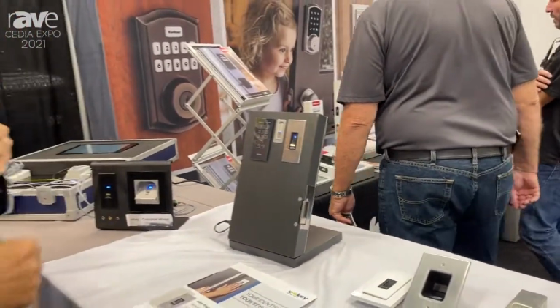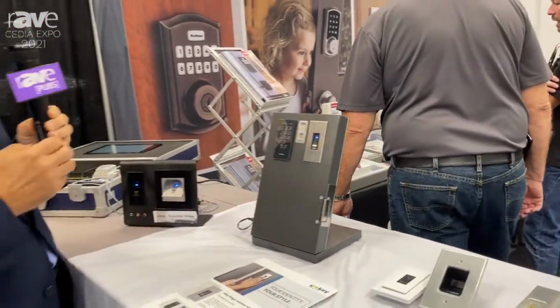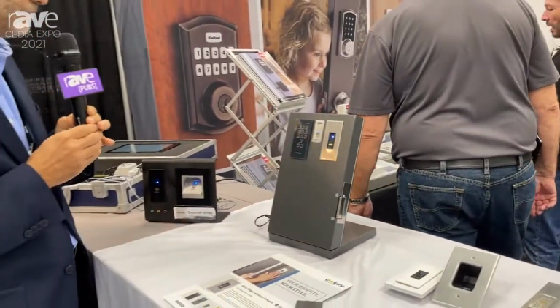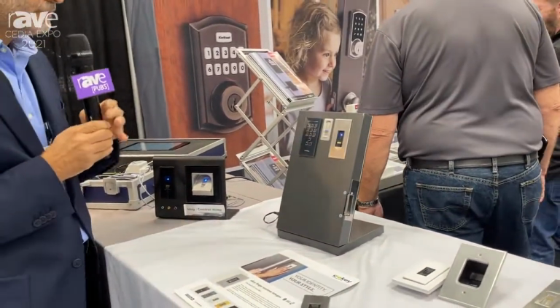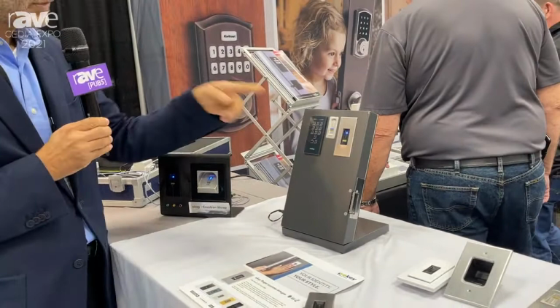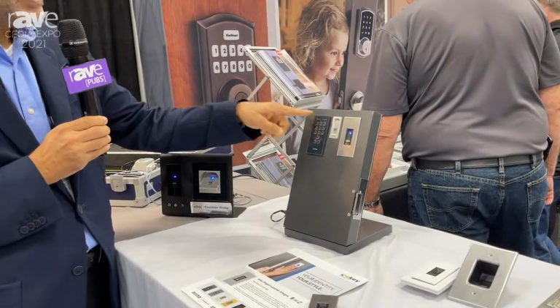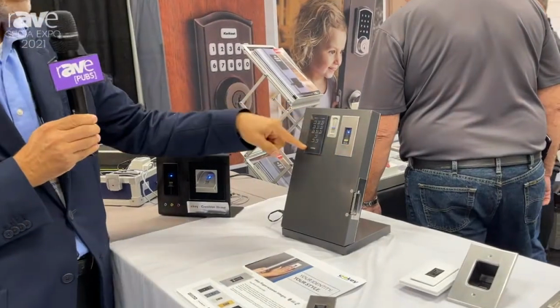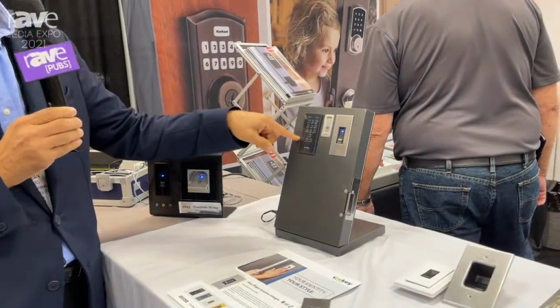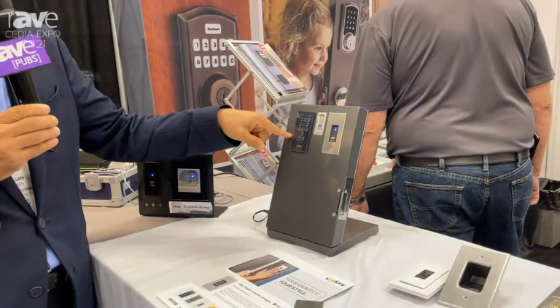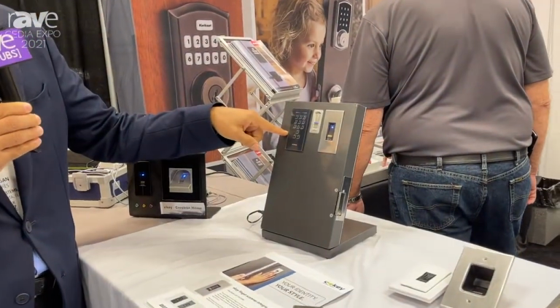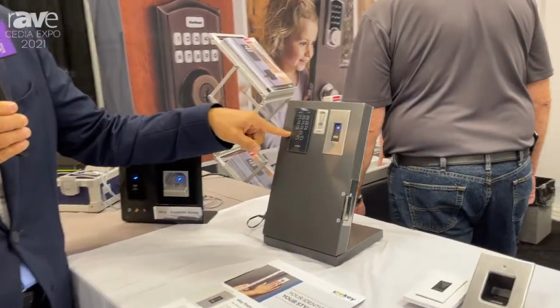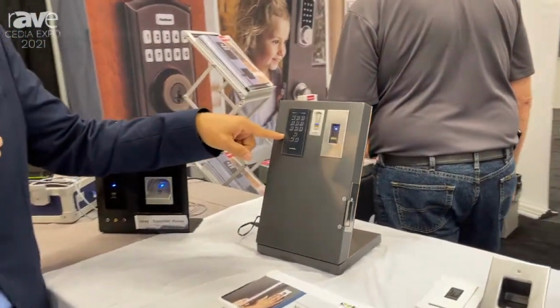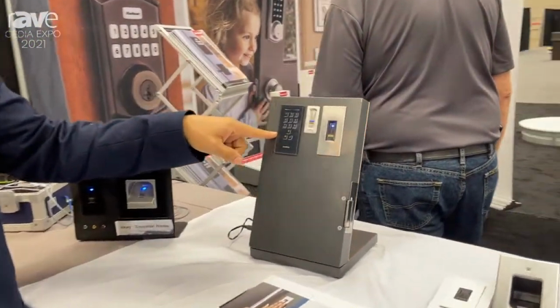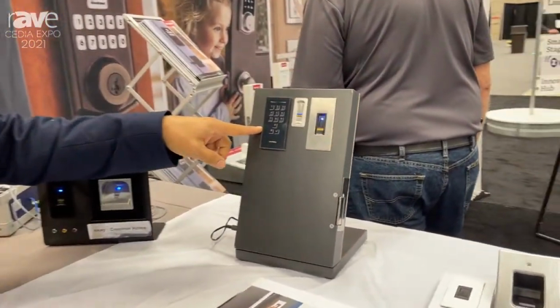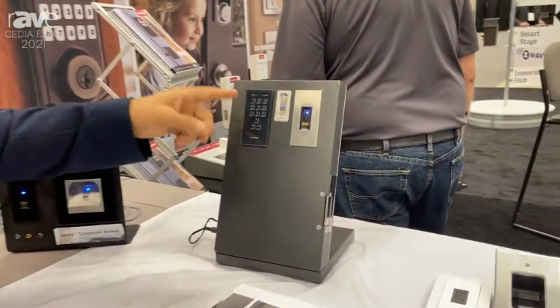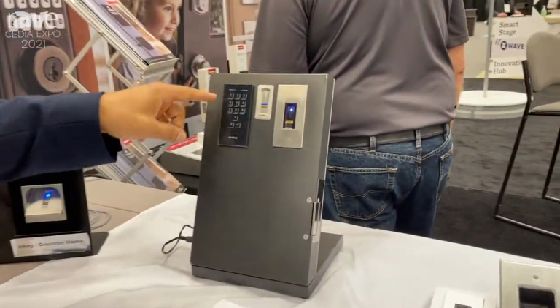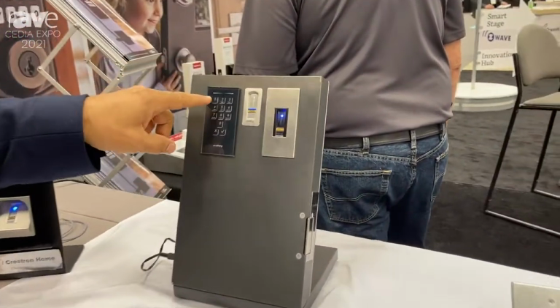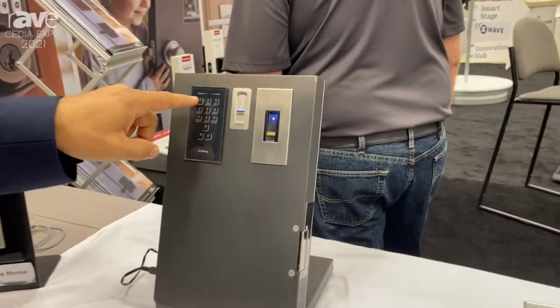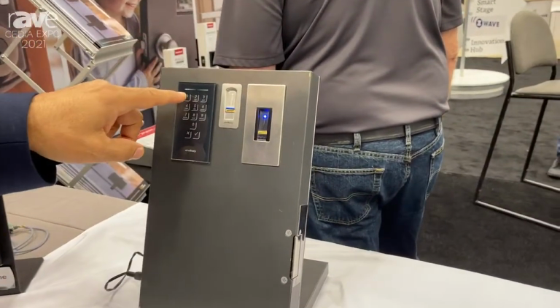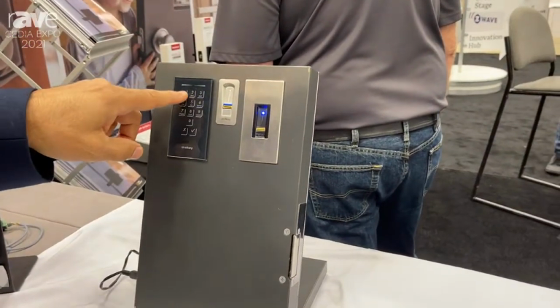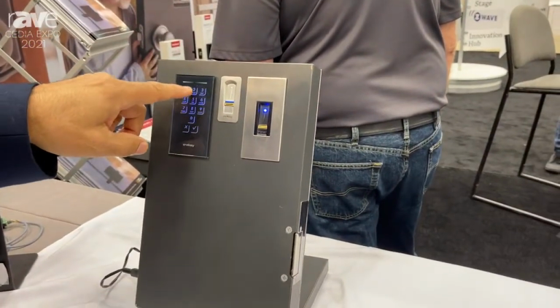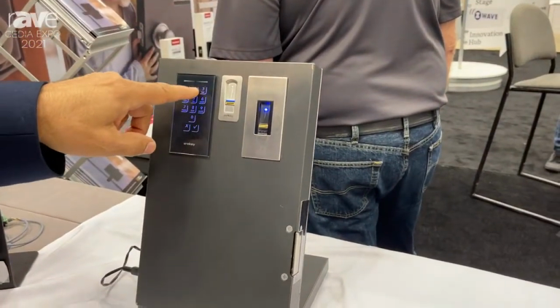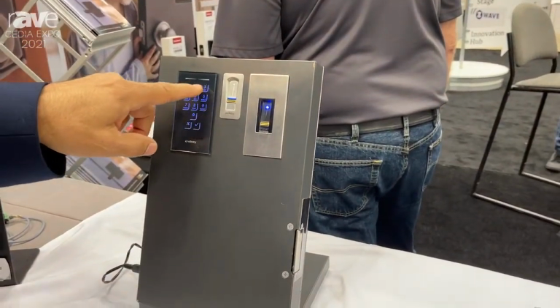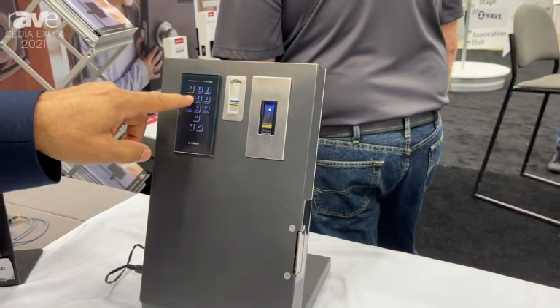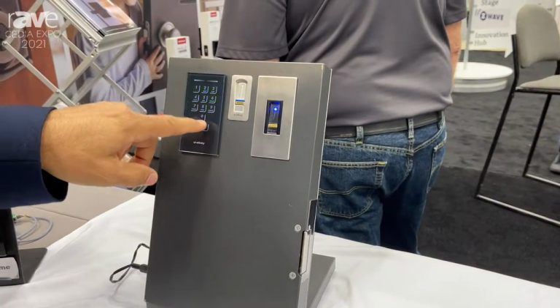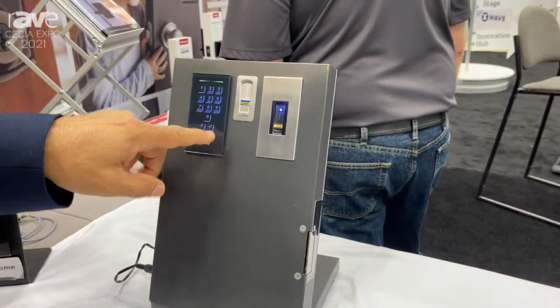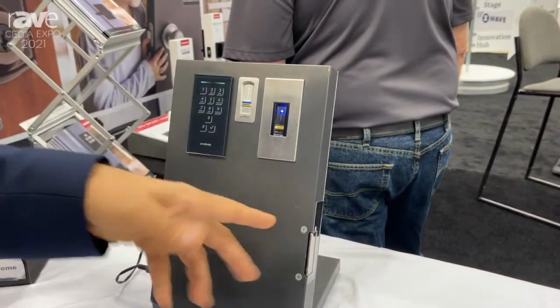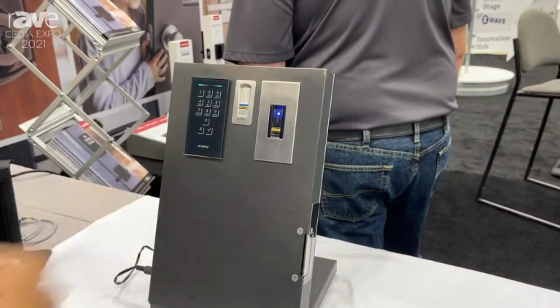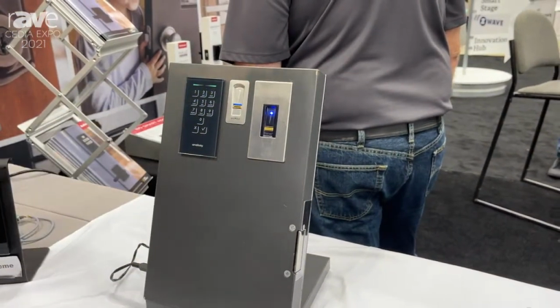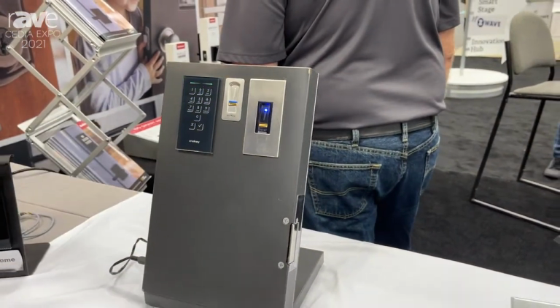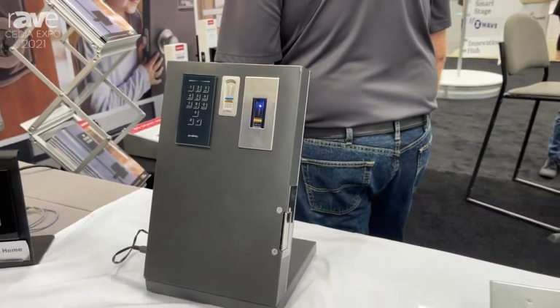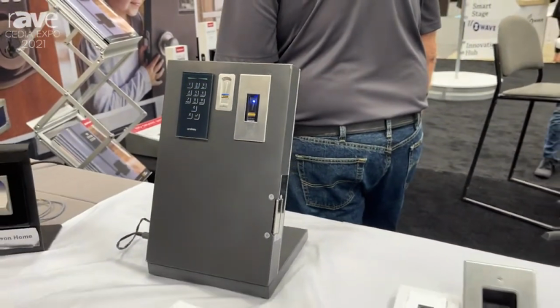Also we have the keypad that fits in the same opening. By simply entering the code one, two, three, four, it activates the relay as well.